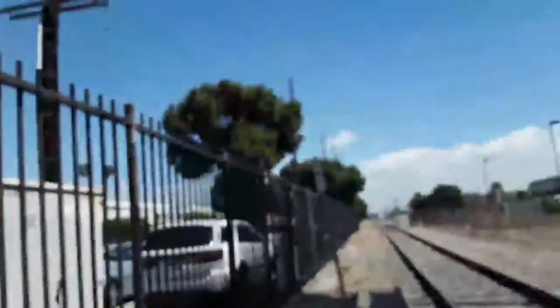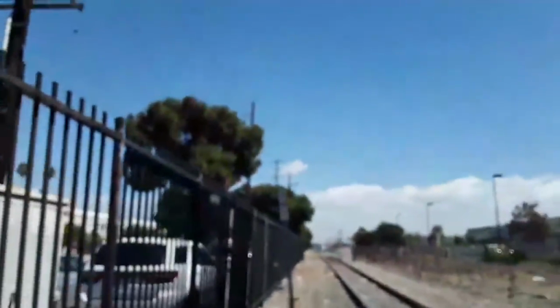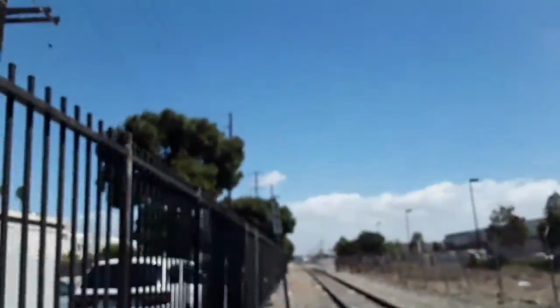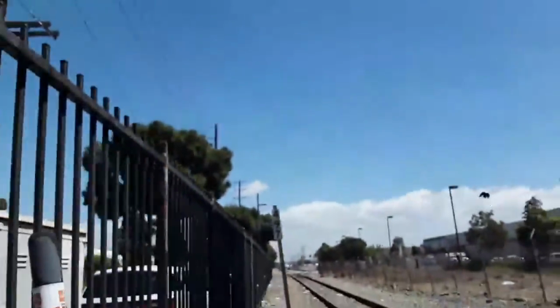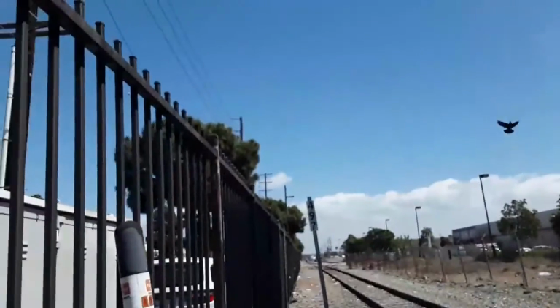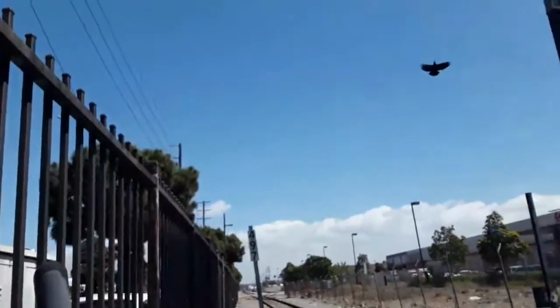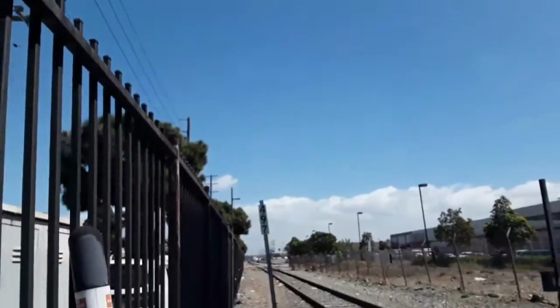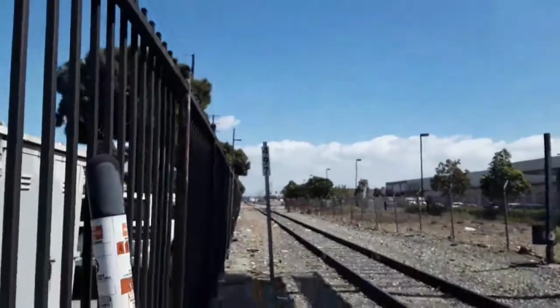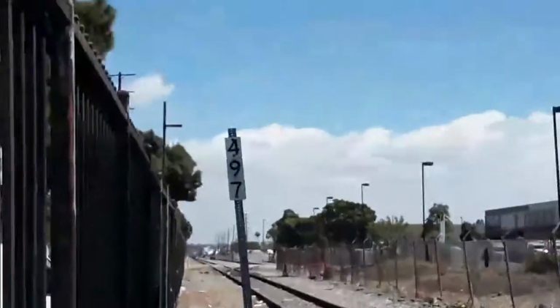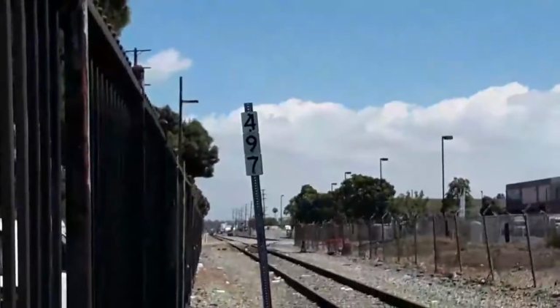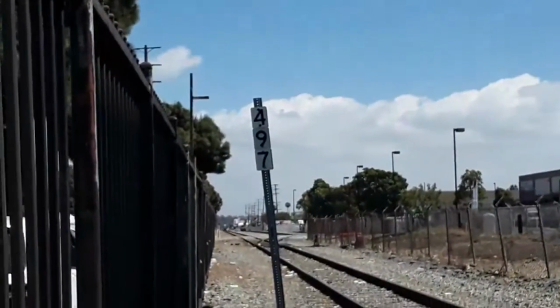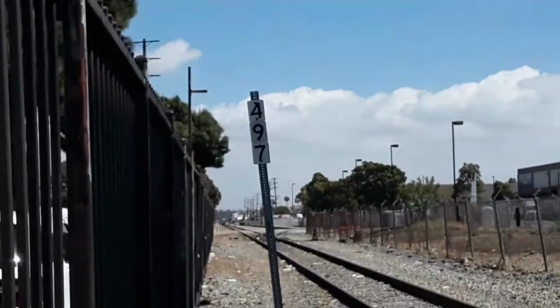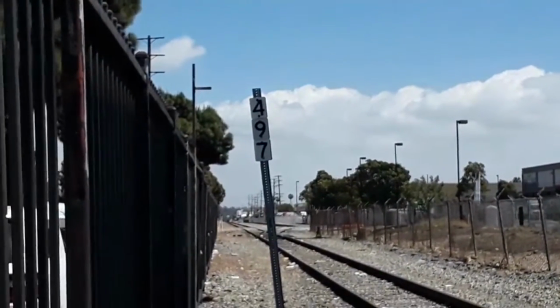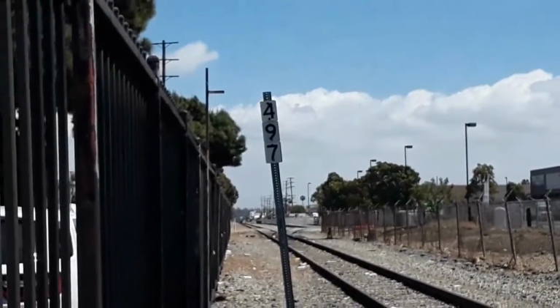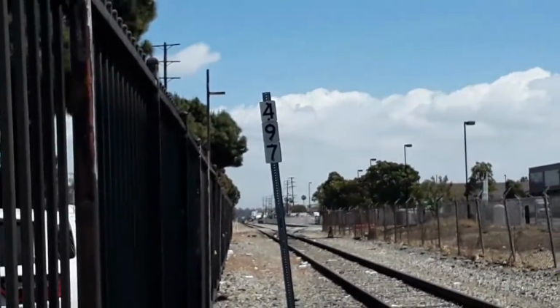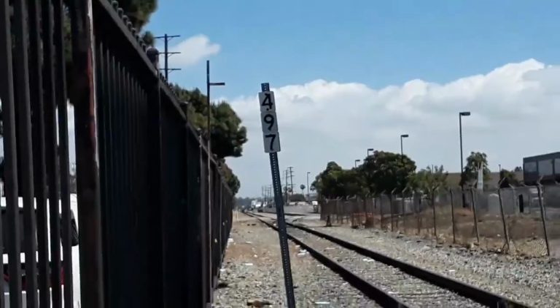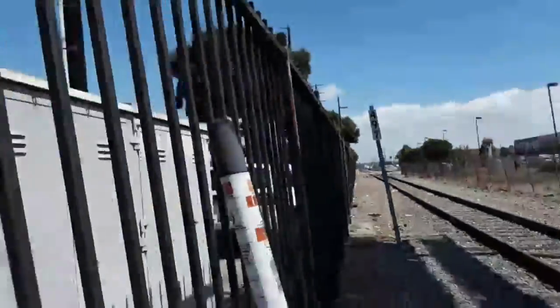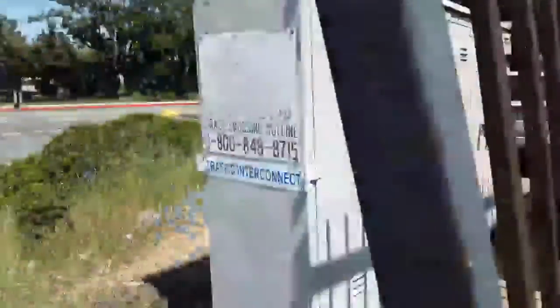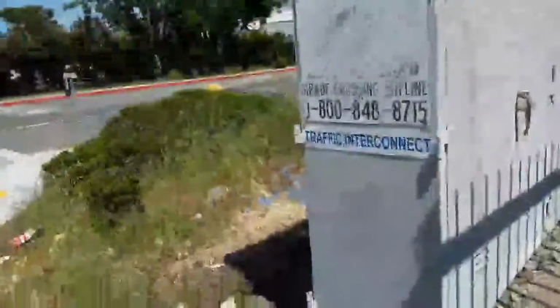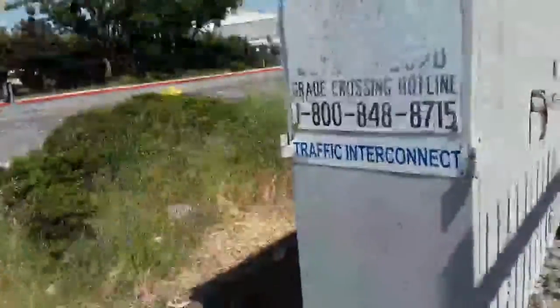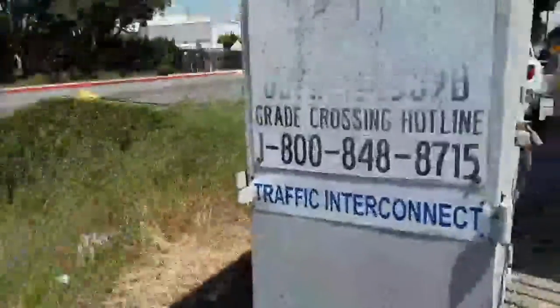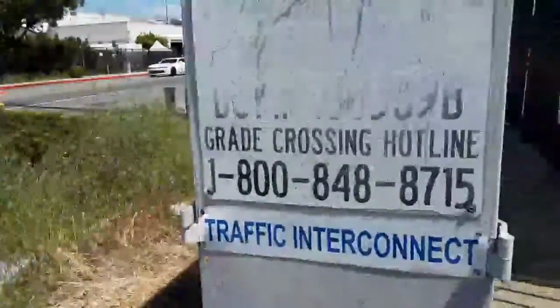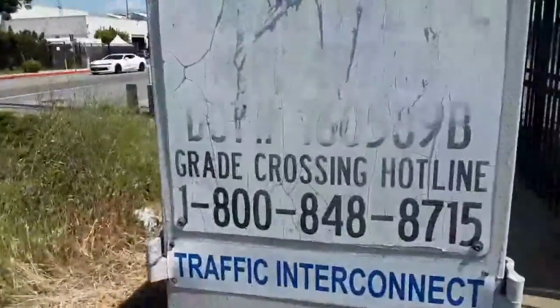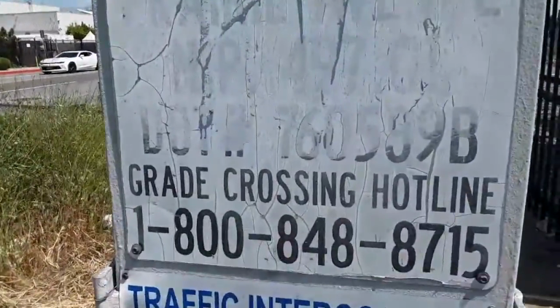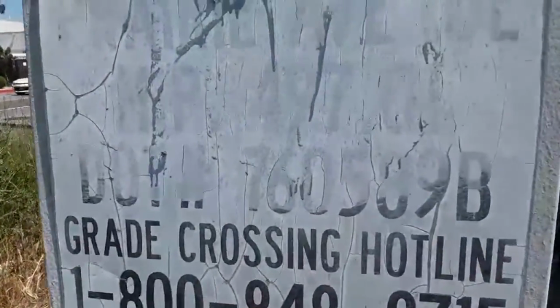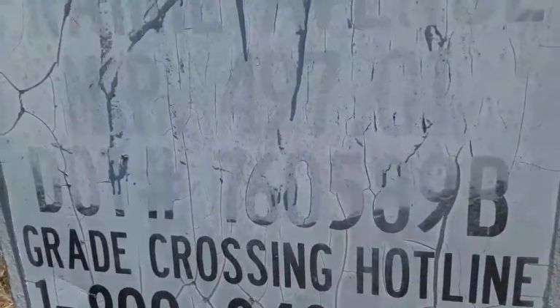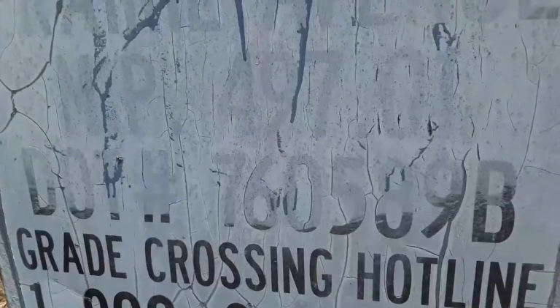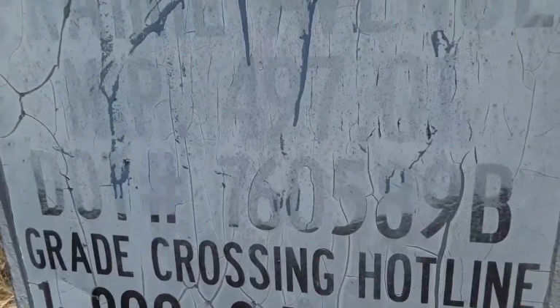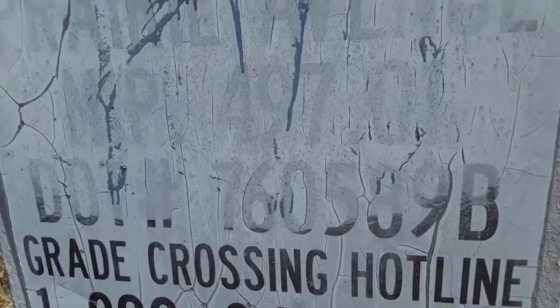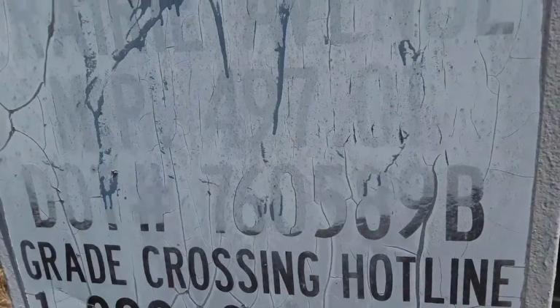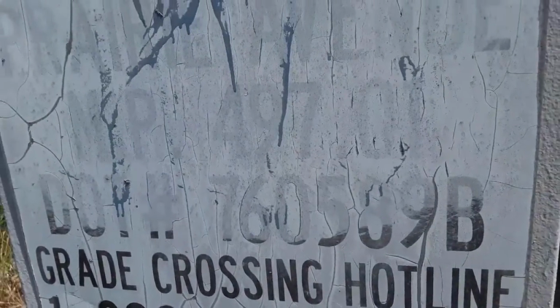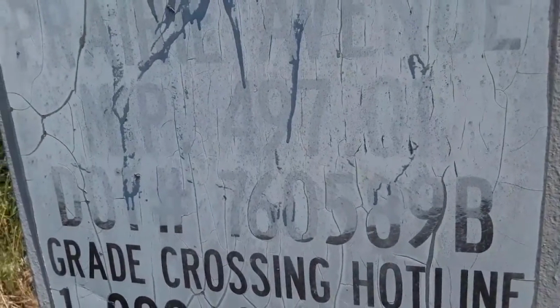An interesting detail: this one has the mount post — mount post number 497. The DOT number for this crossing is 760589B.